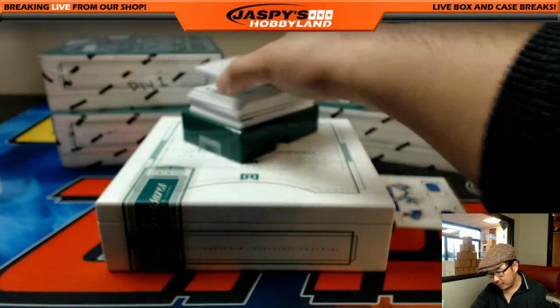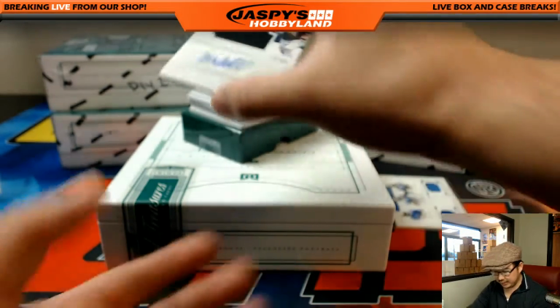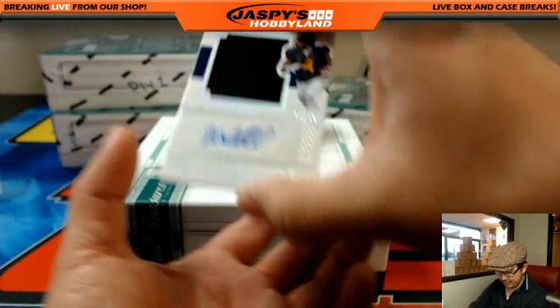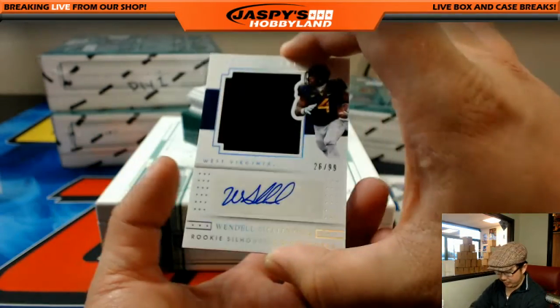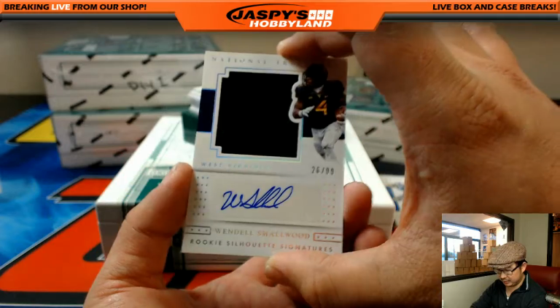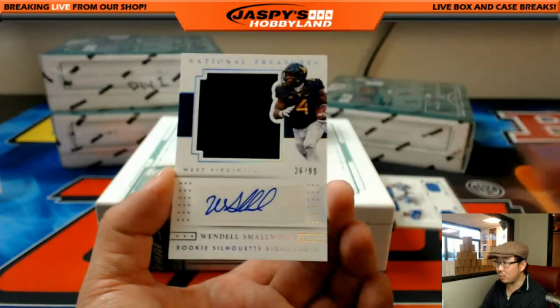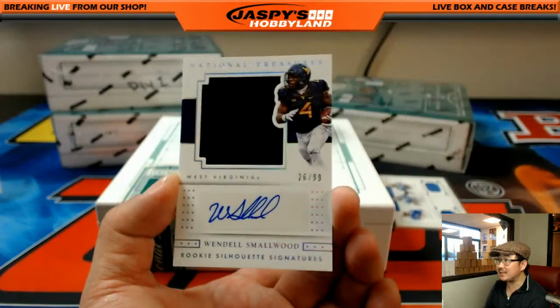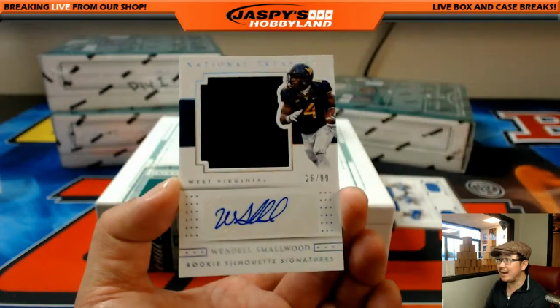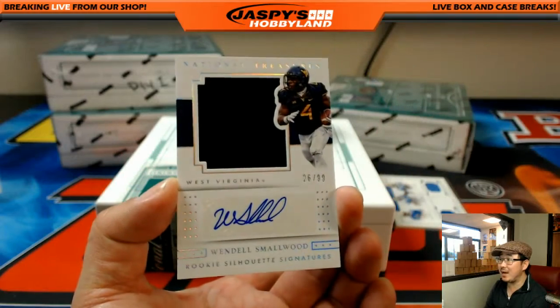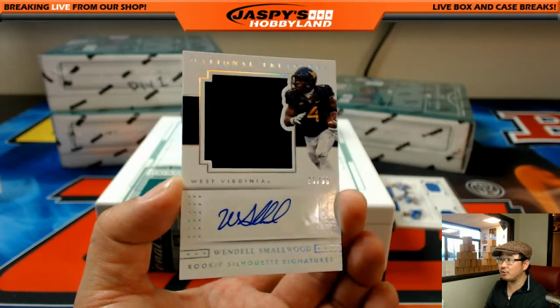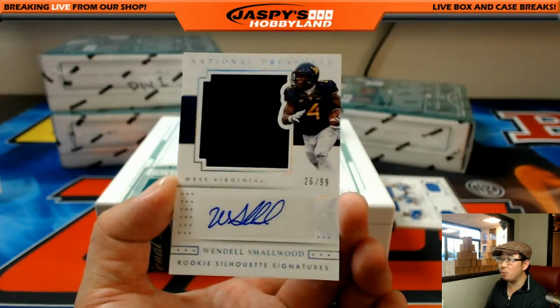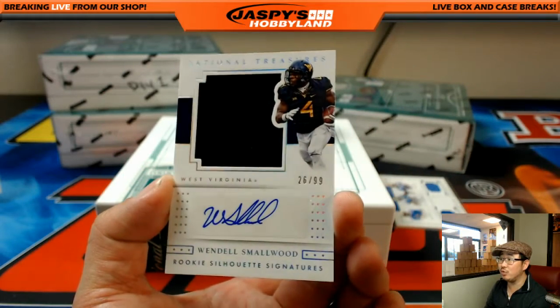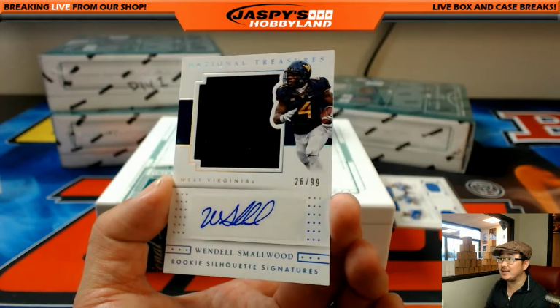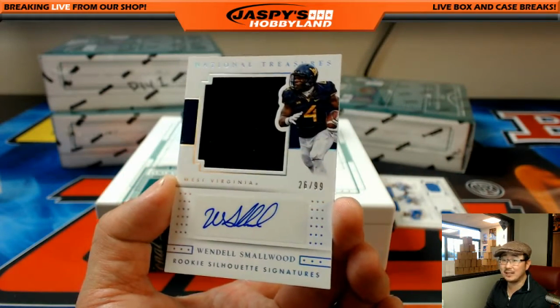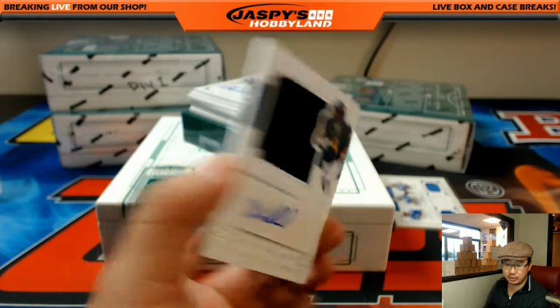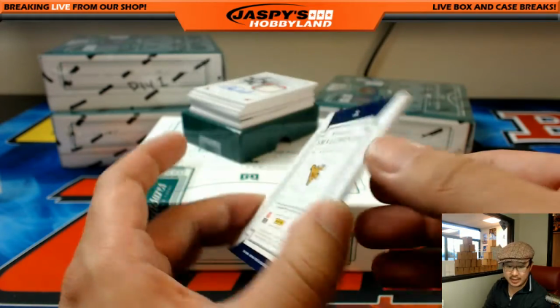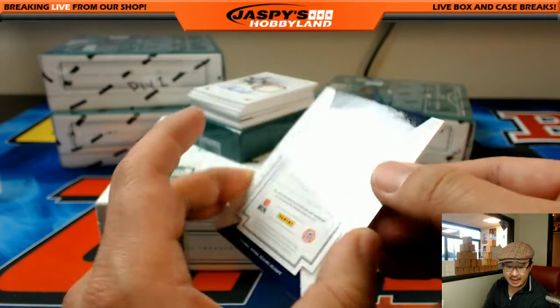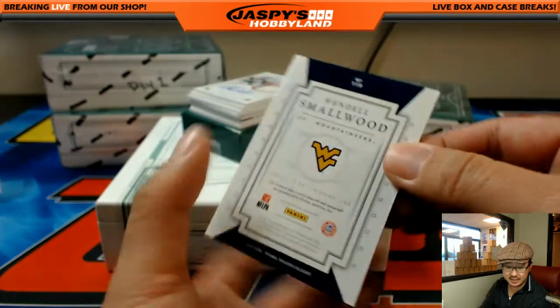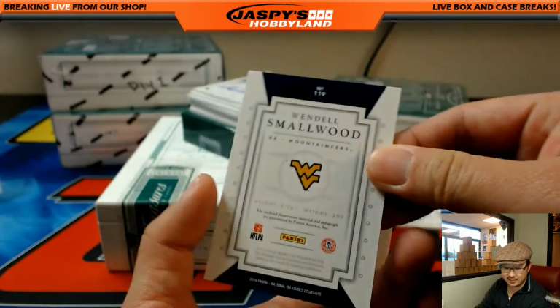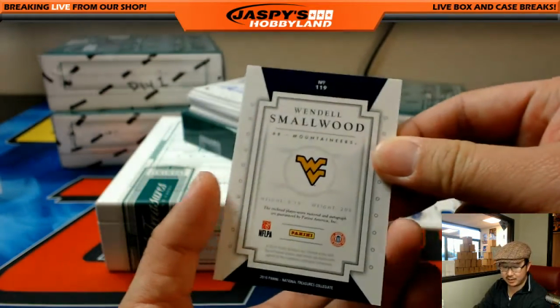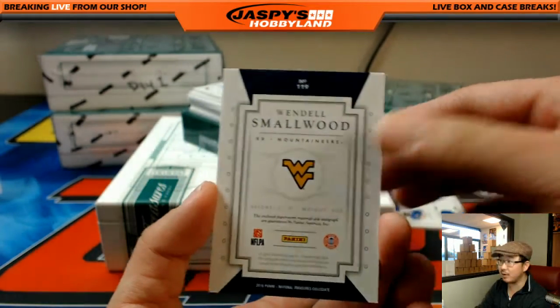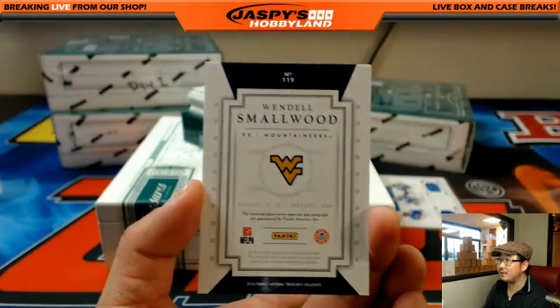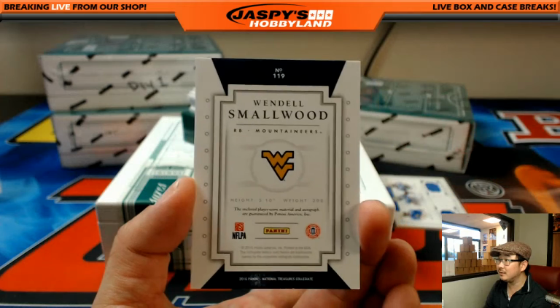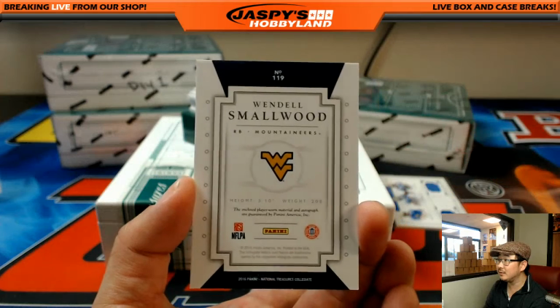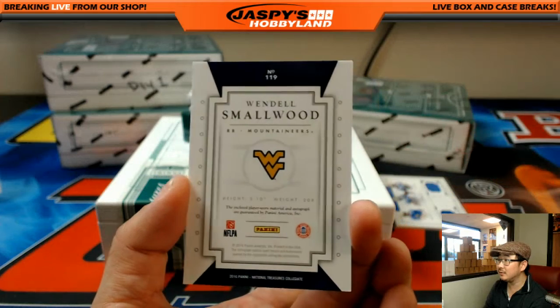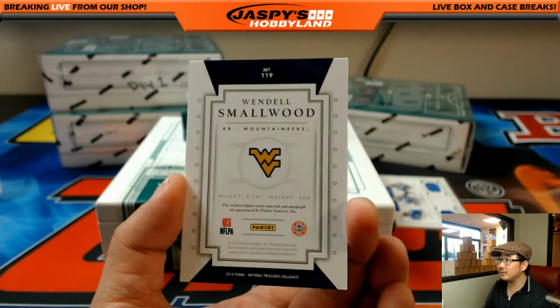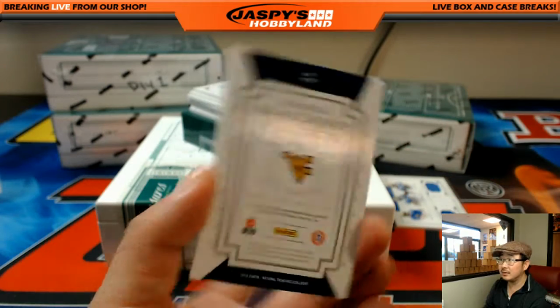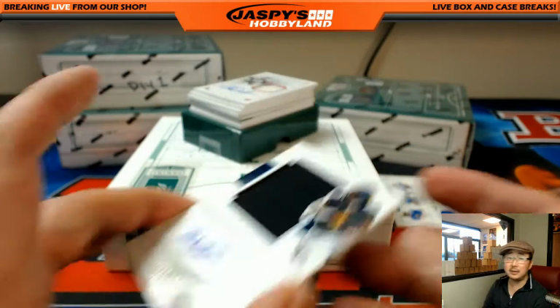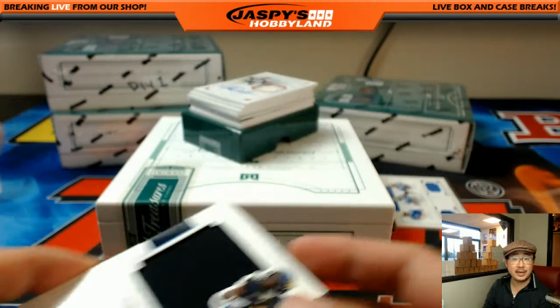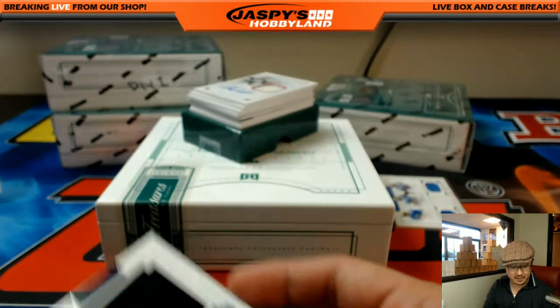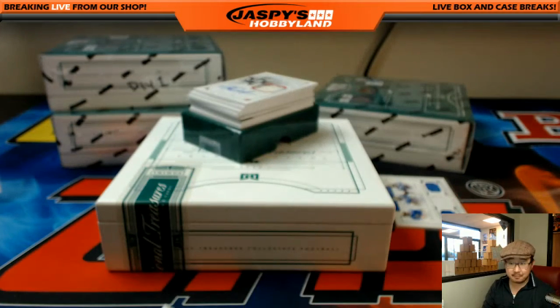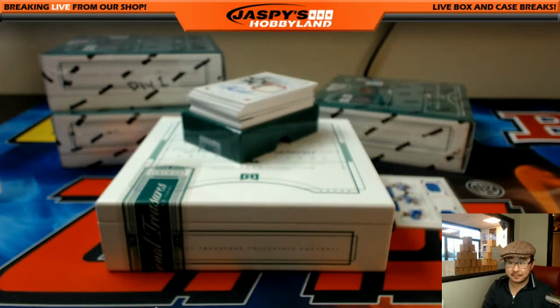This guy I know — we all know this guy. 26 out of 99, Wendell Smallwood, rookie silhouette signatures. NFC East going out to Brandon. Nice one, man.